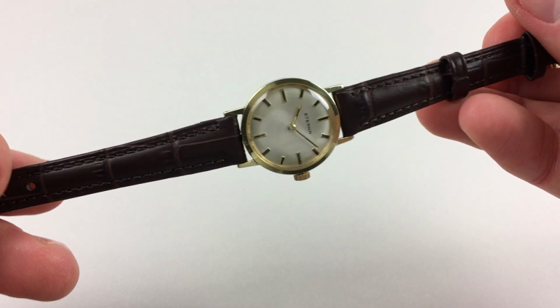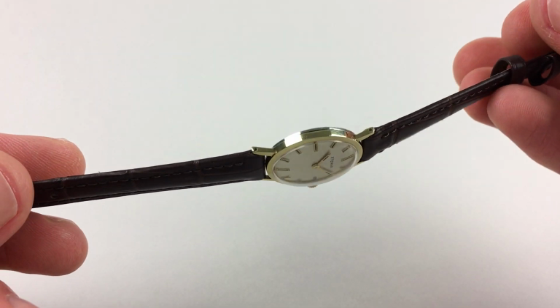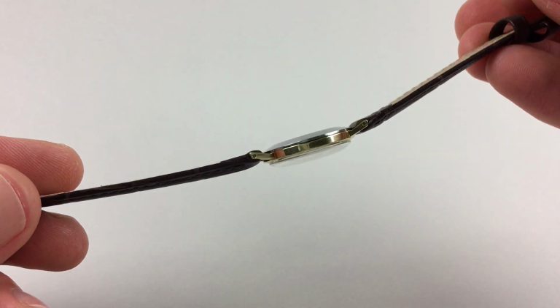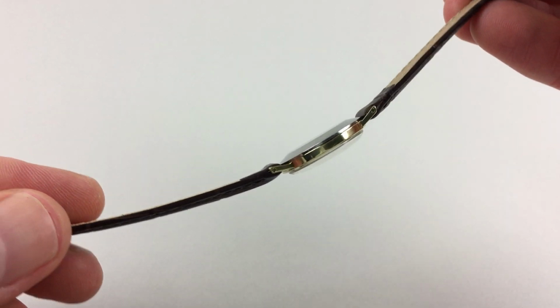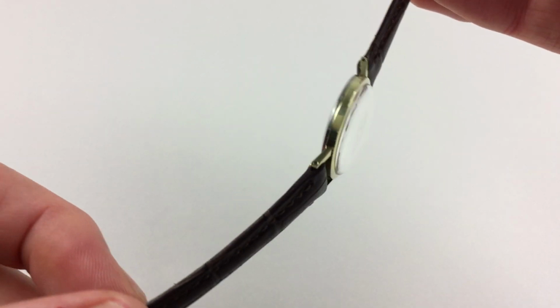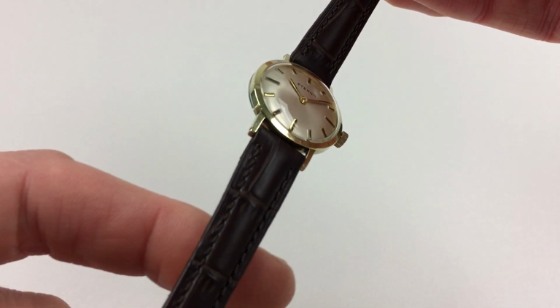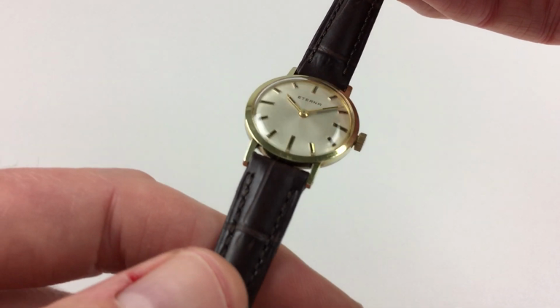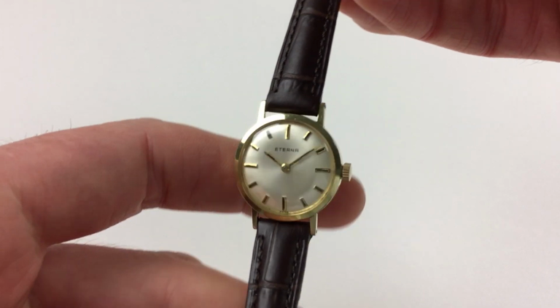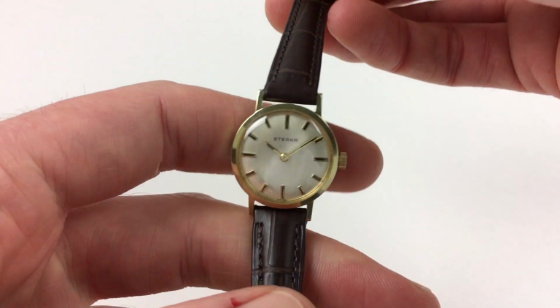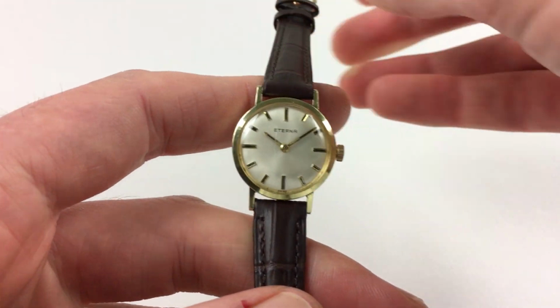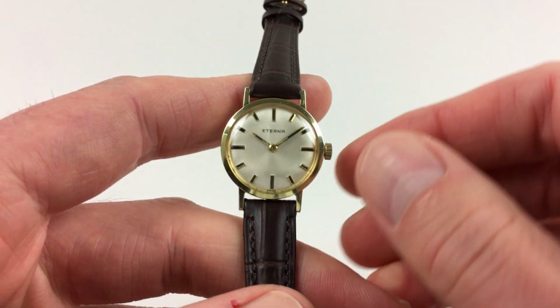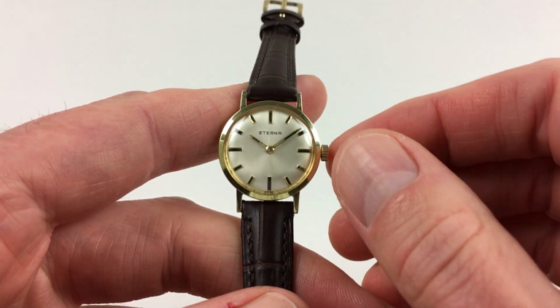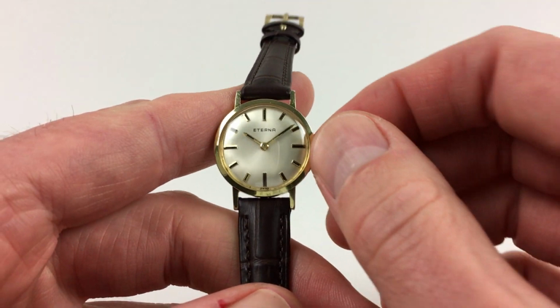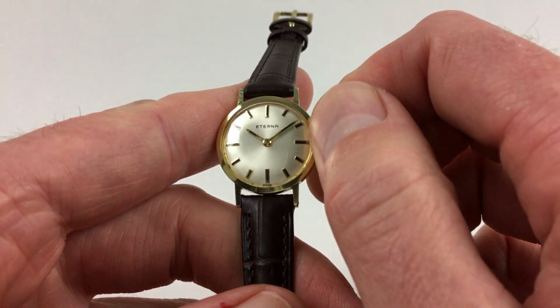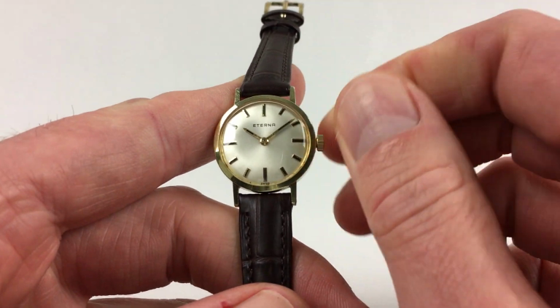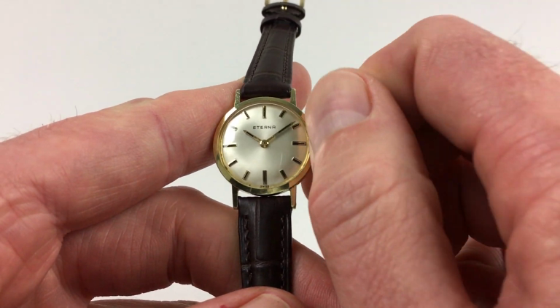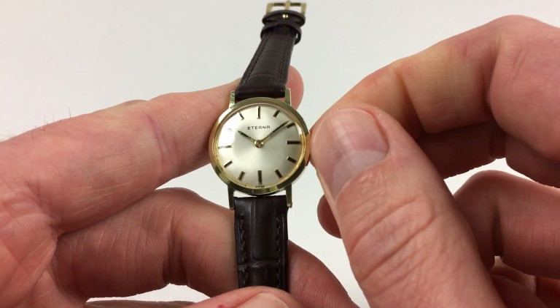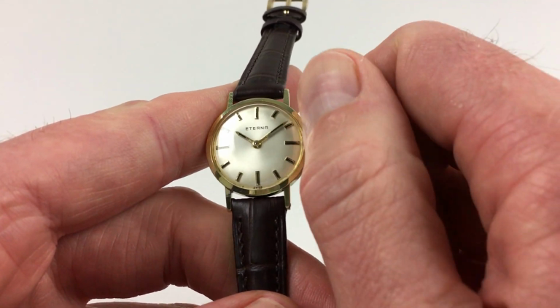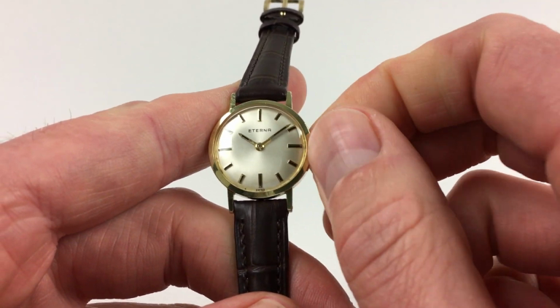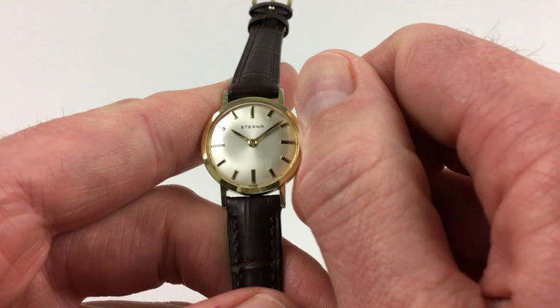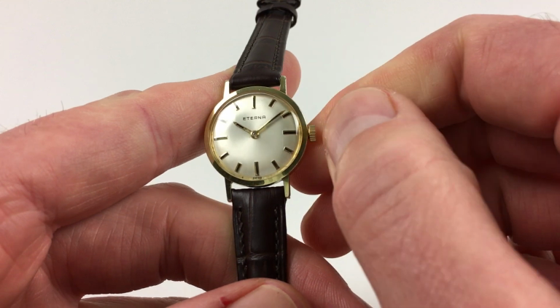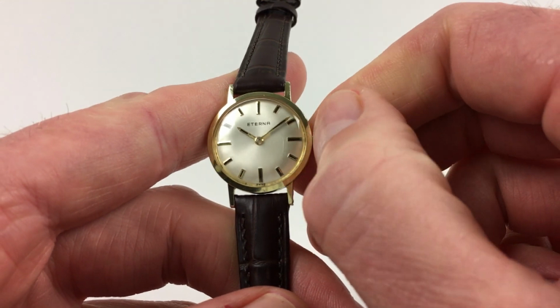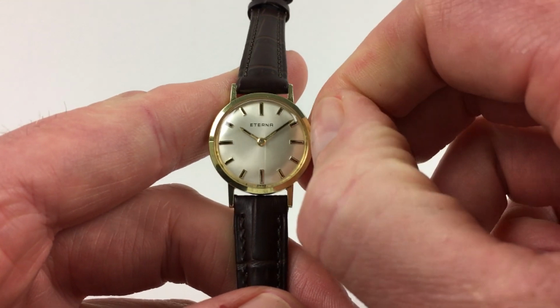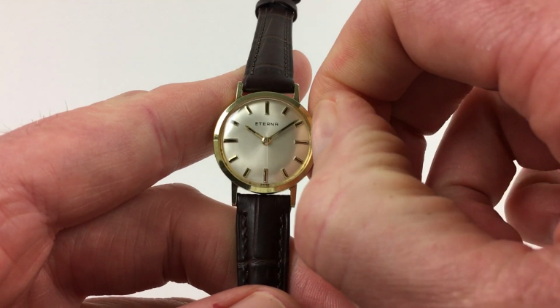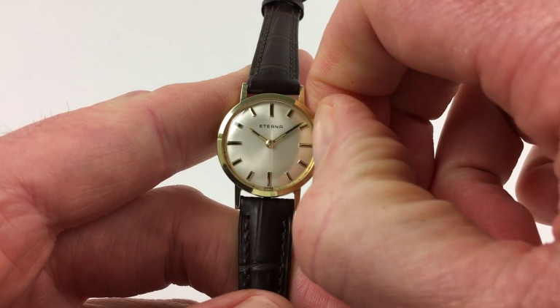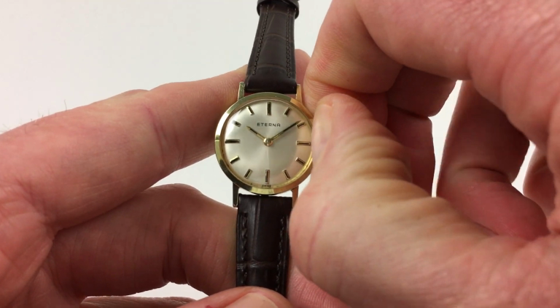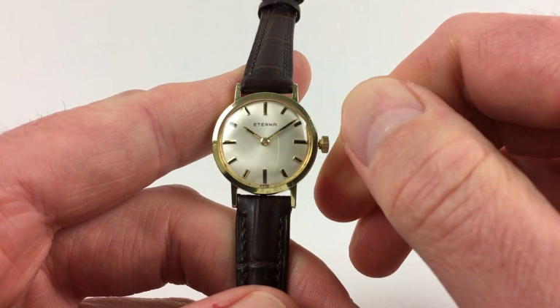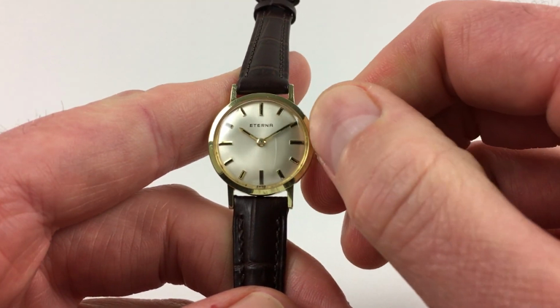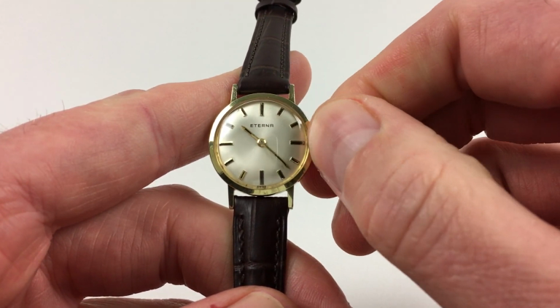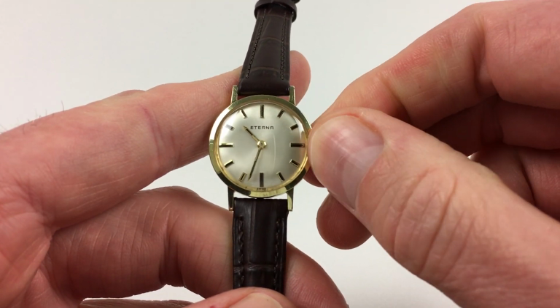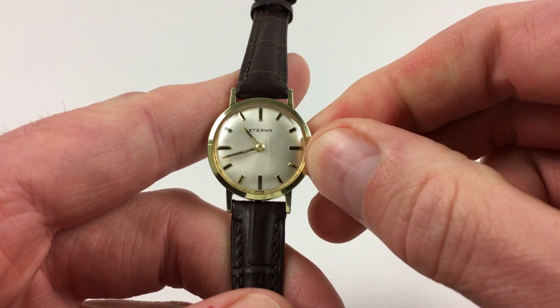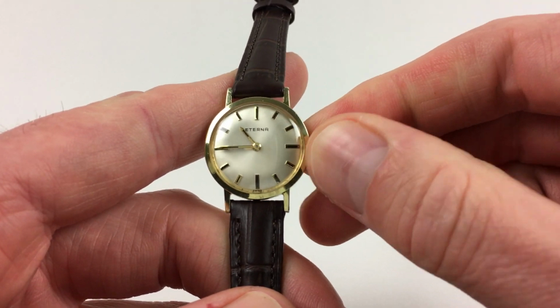This is a manually-wound model, so it requires winding when being worn. In order to achieve this, just turn the crown away from the wearer until the spring feels tight. Hand settings adjust in the normal manner — just pull the crown out and turn the hands to the desired time.